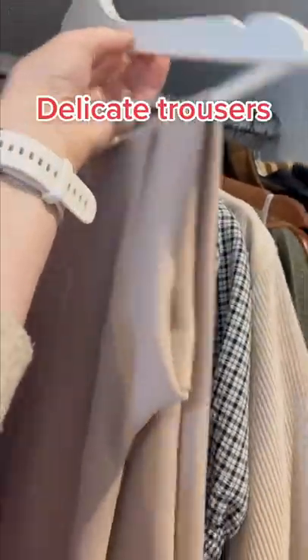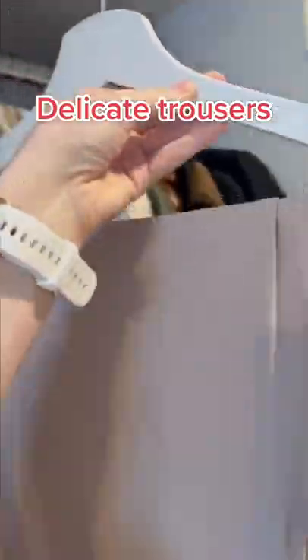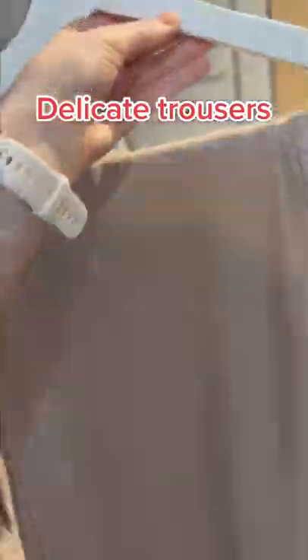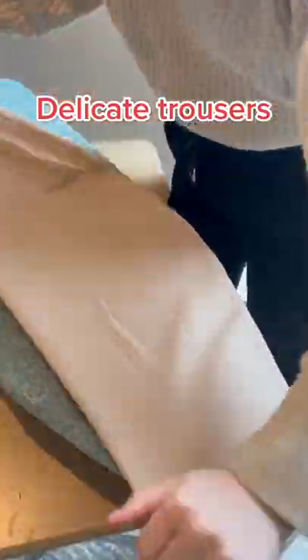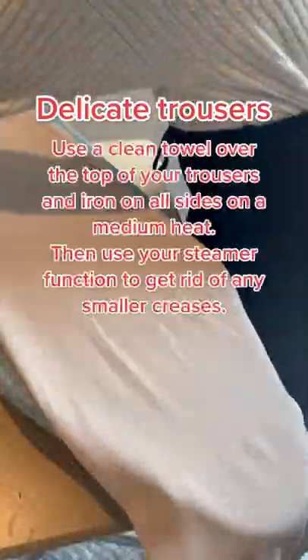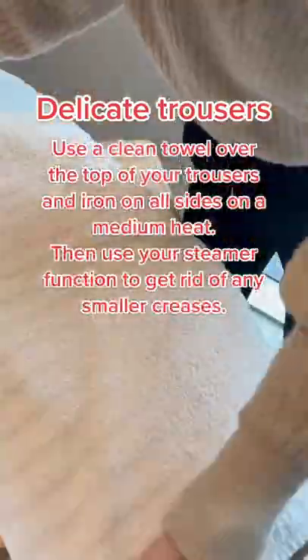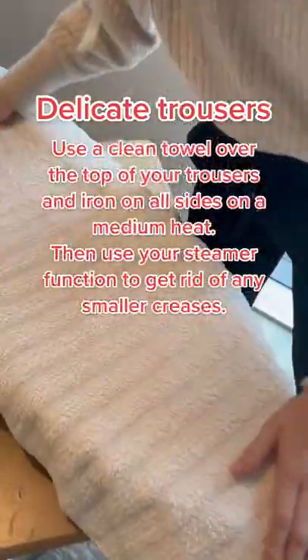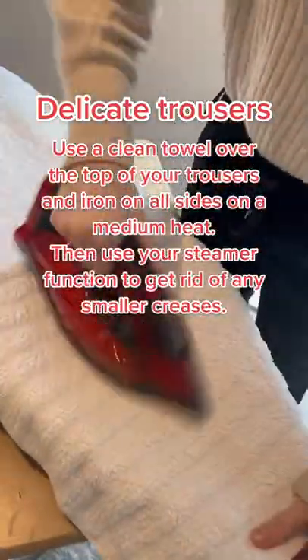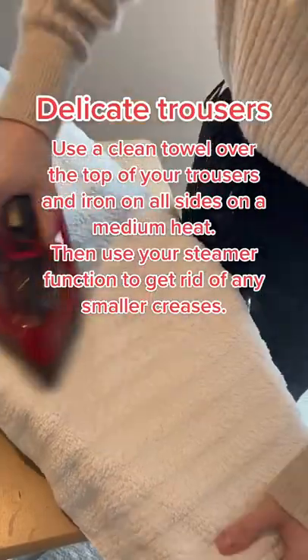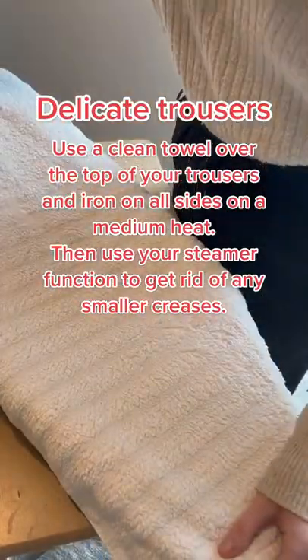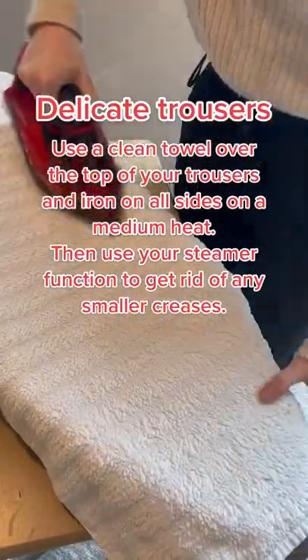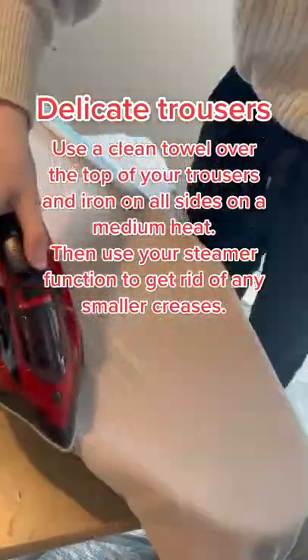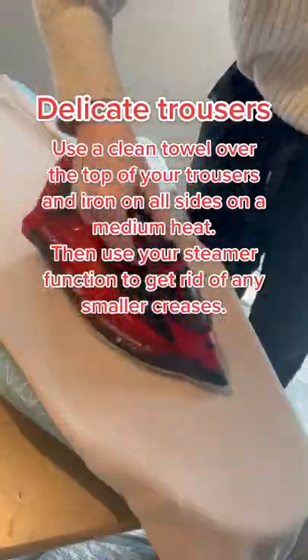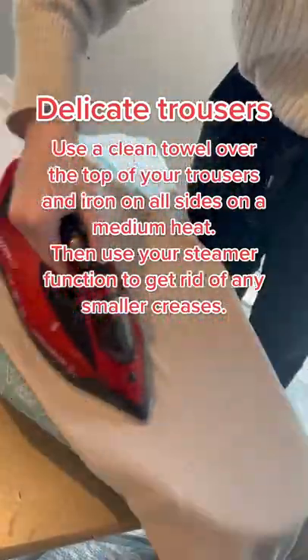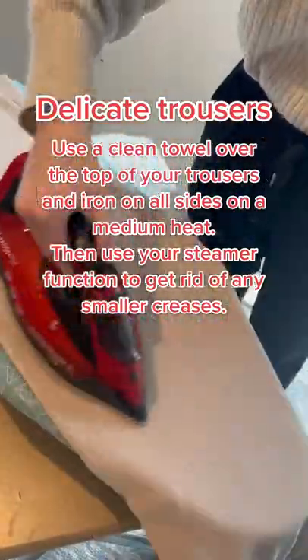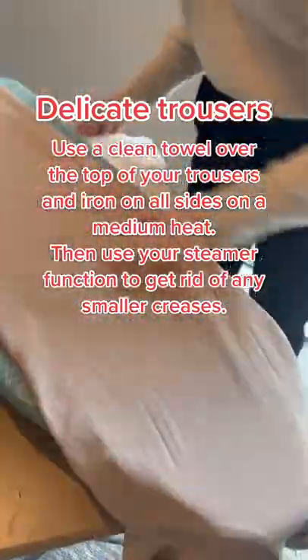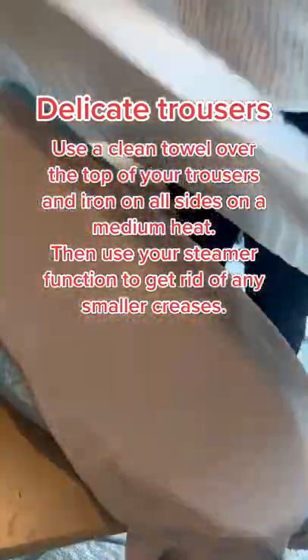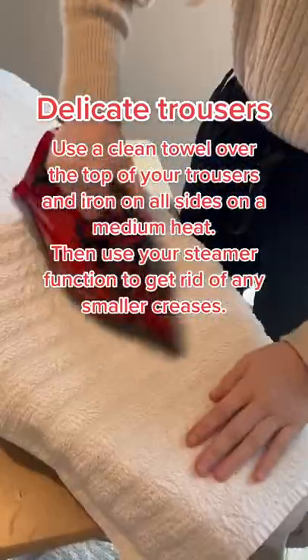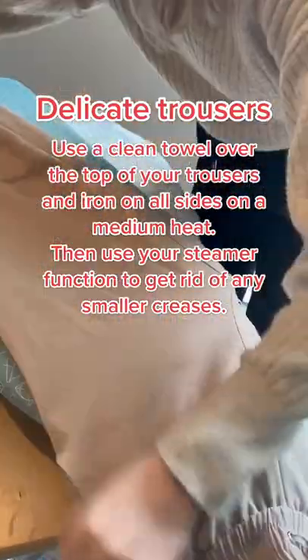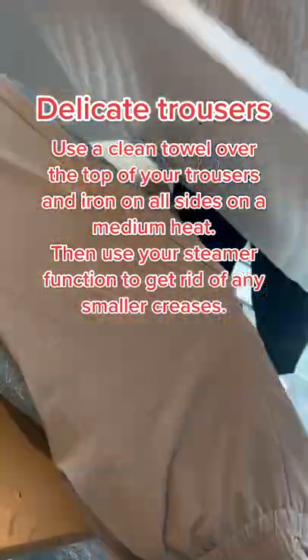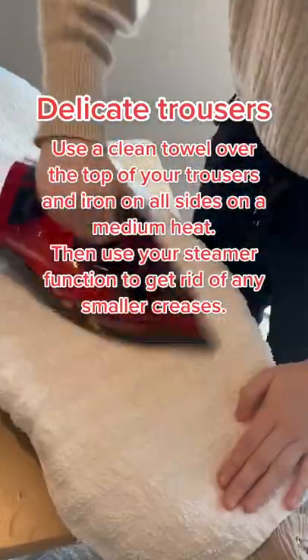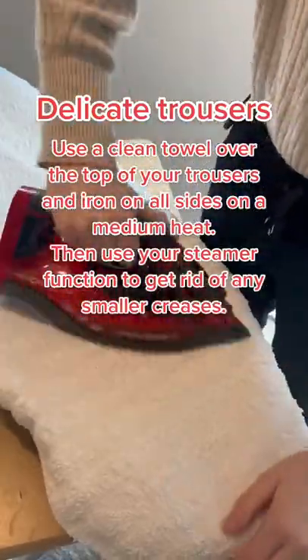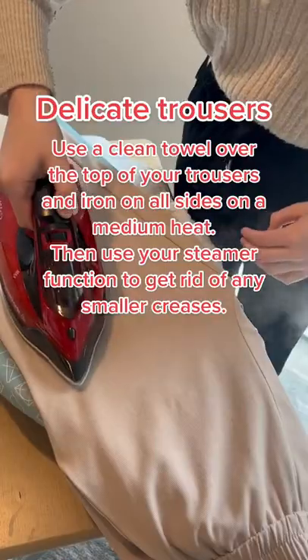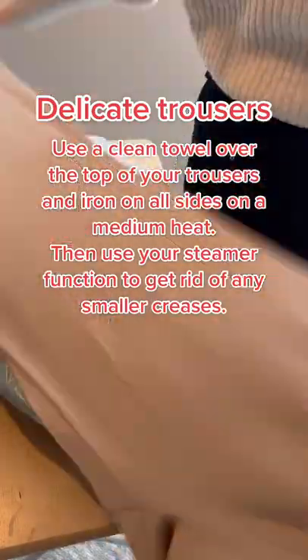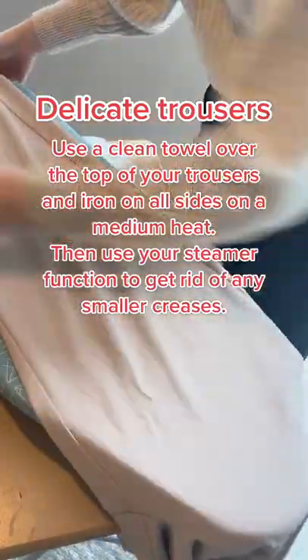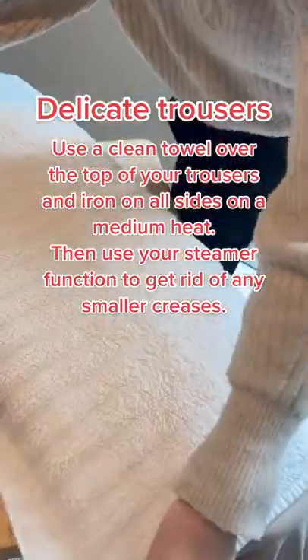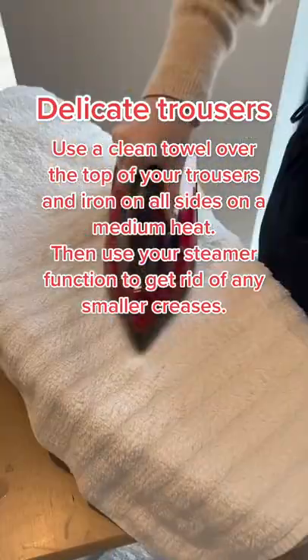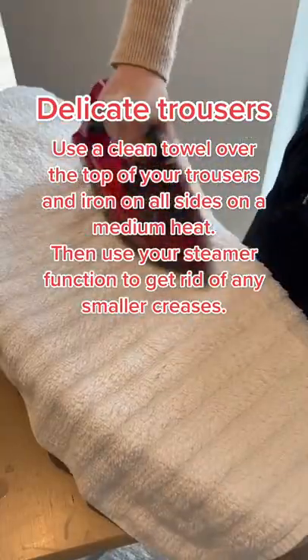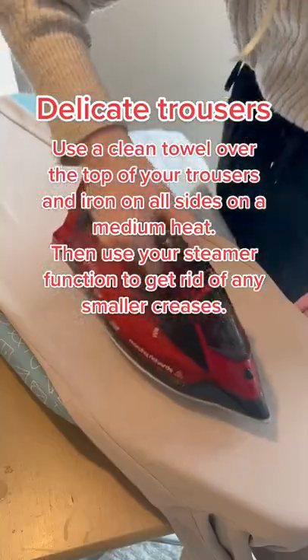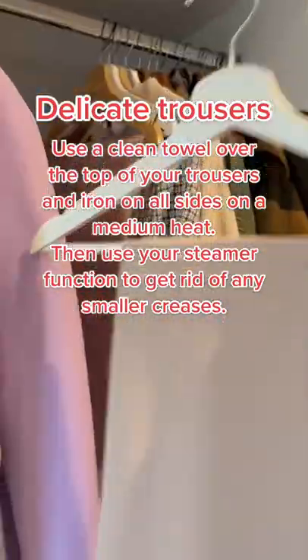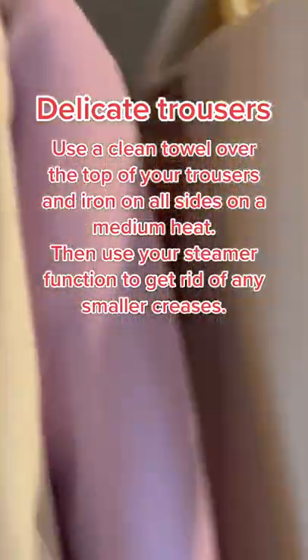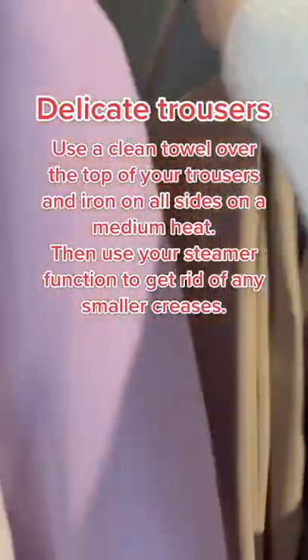Delicate trousers: use a clean towel over the top of your trousers and iron on all sides on a medium heat. Then use your steamer function to get rid of any smaller creases.